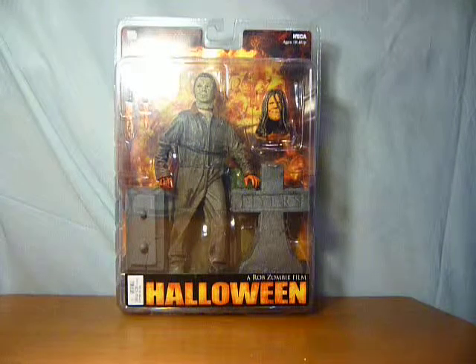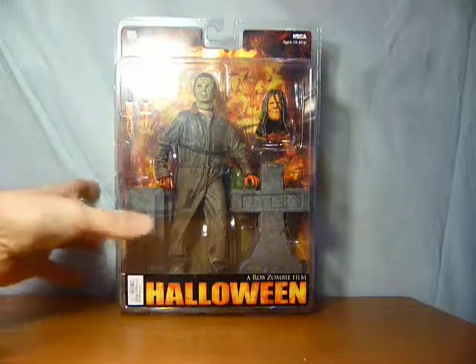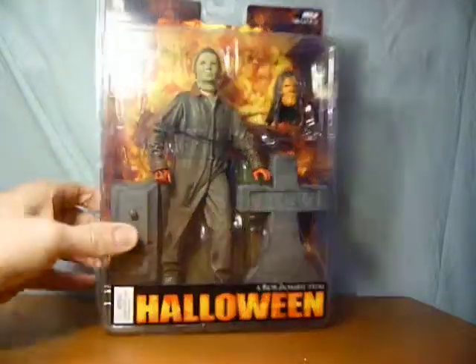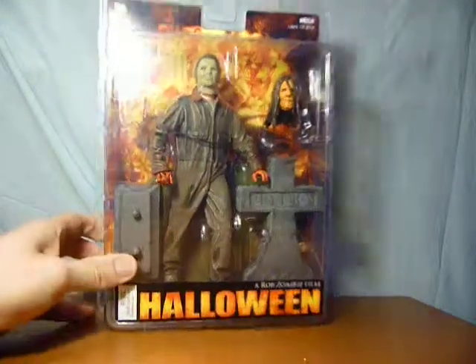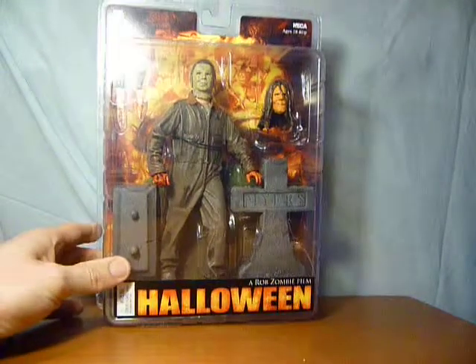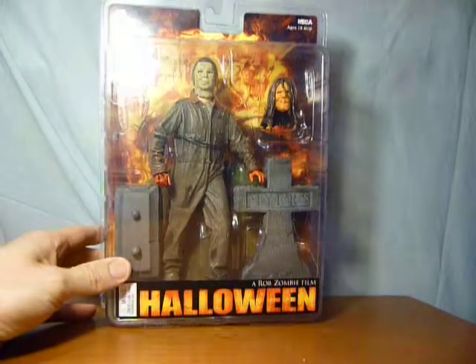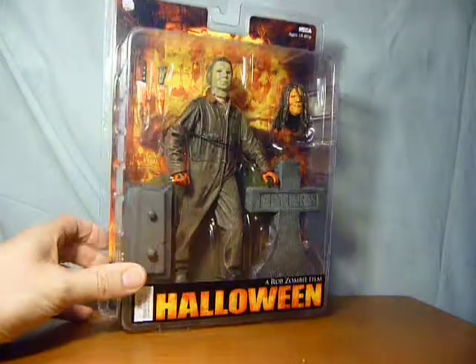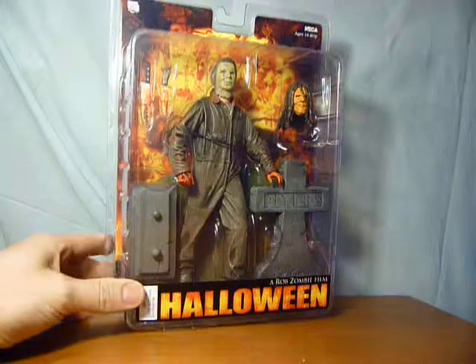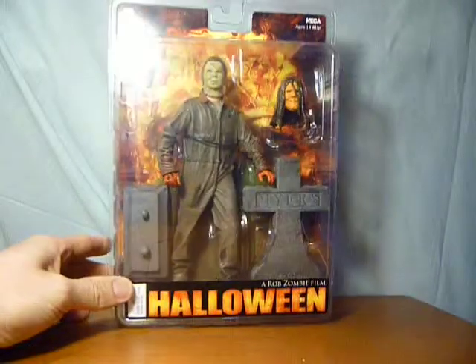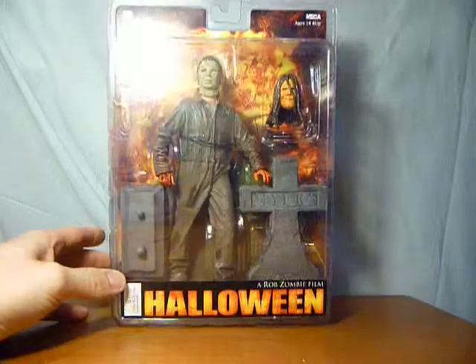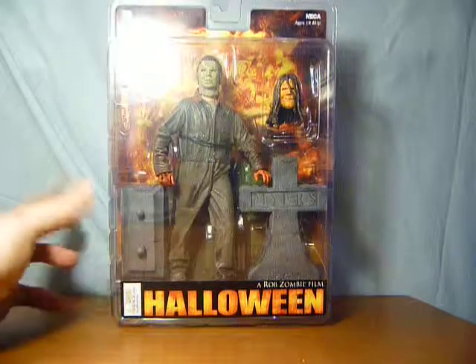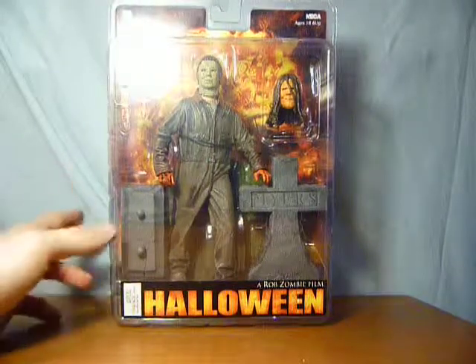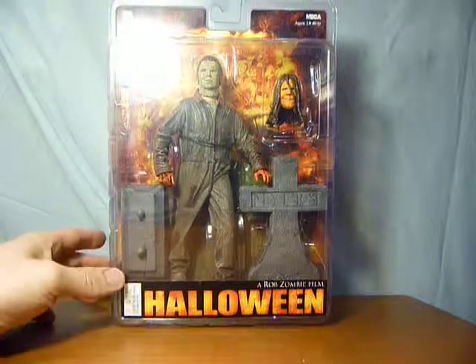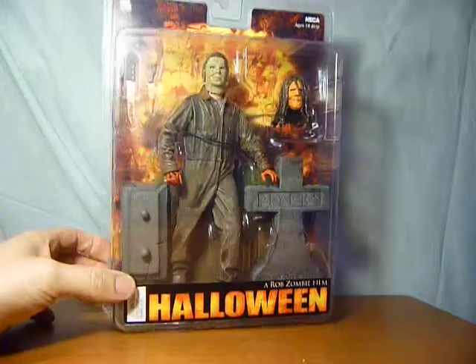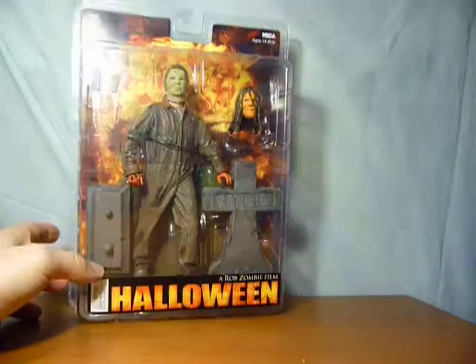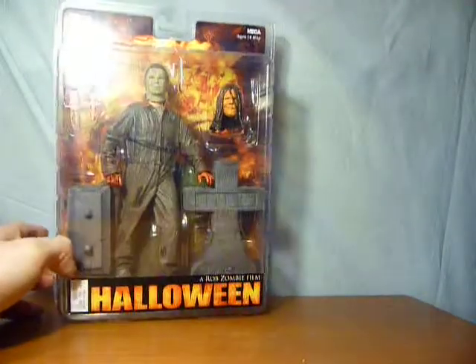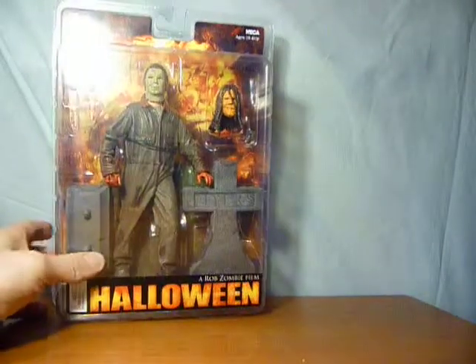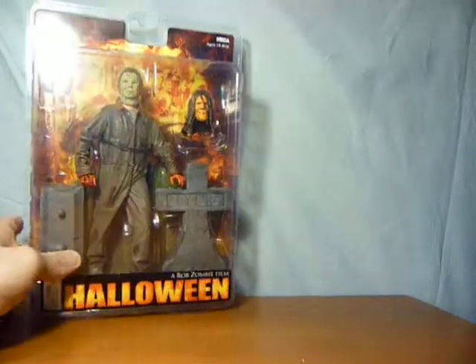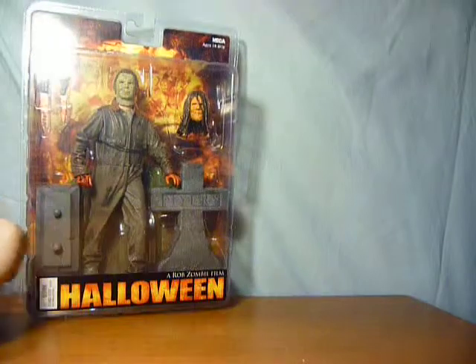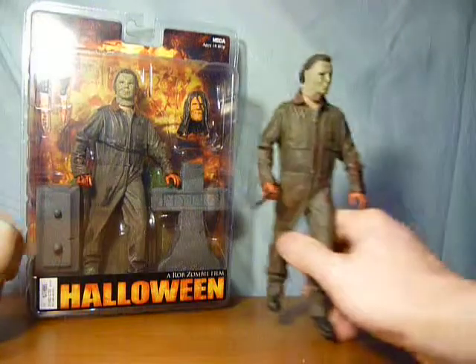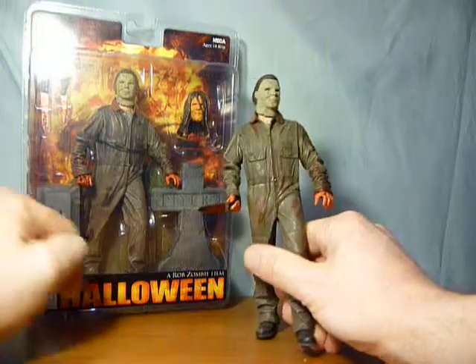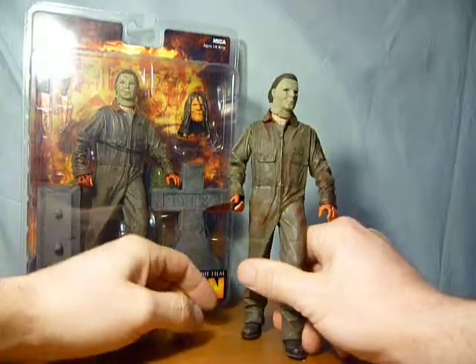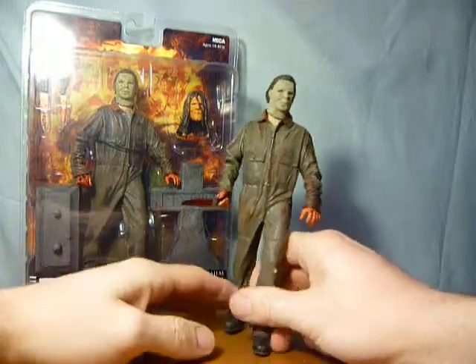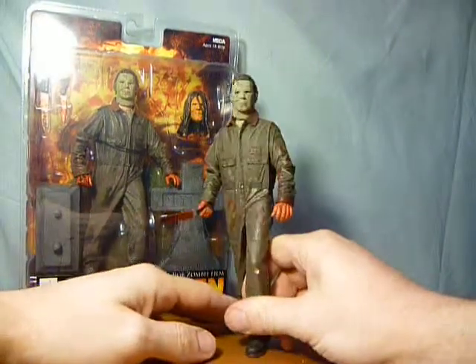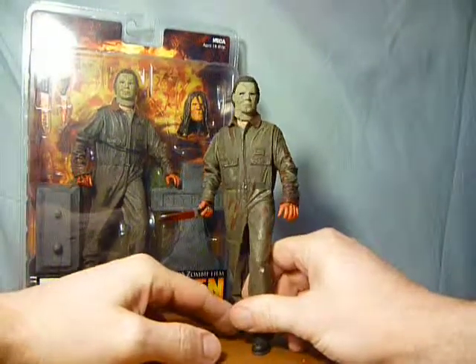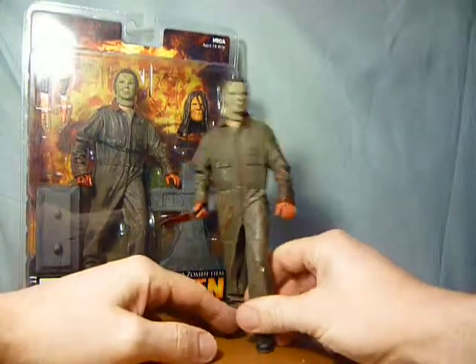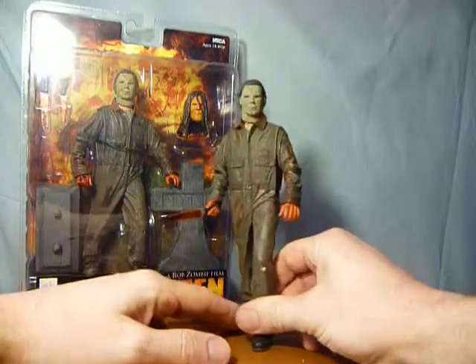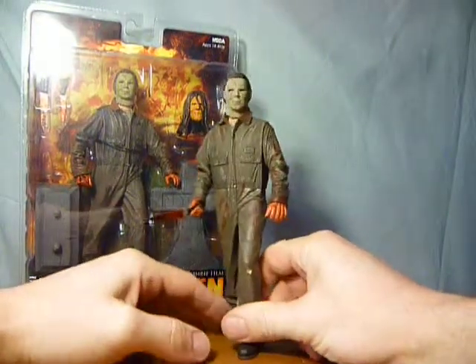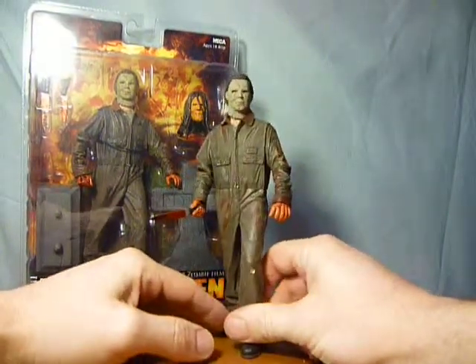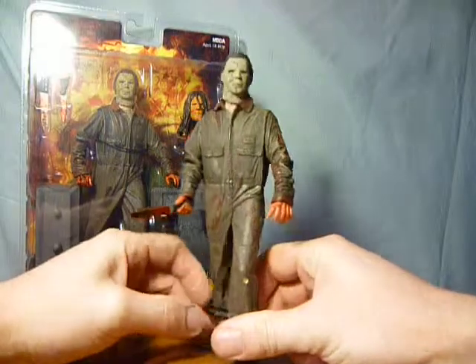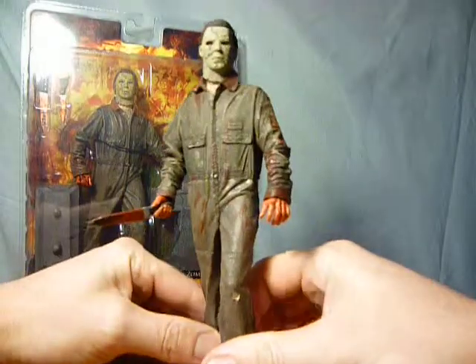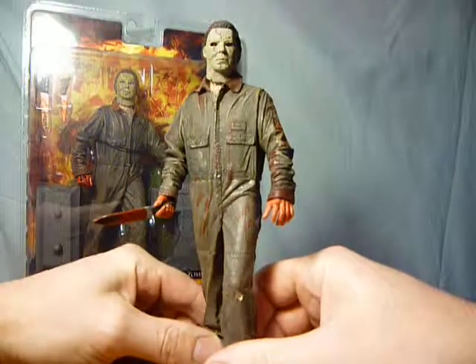I have already done a video of this where I just did a quick look at the packaging because I hadn't got one out of packaging. But I've now been able to get hold of one out of packet so we can have a better look at the Michael figure himself.